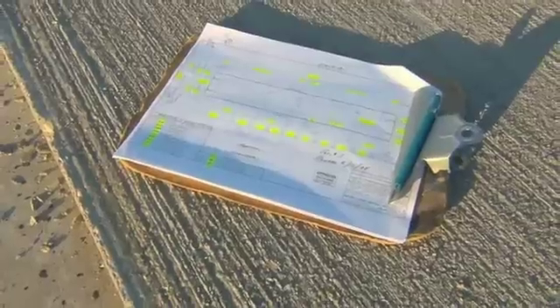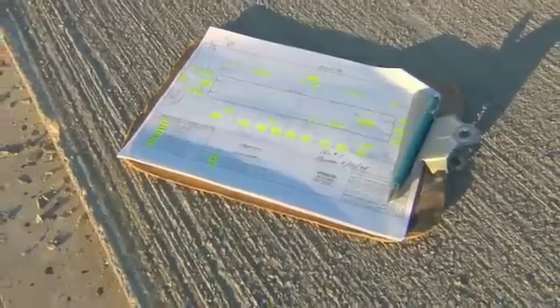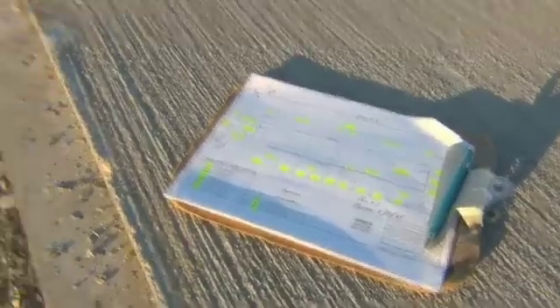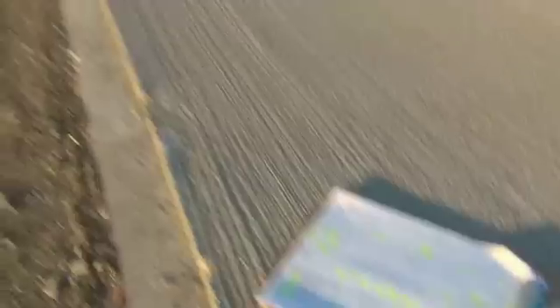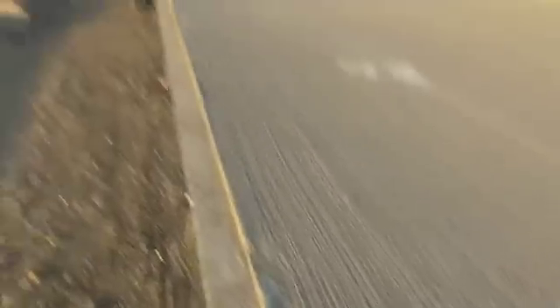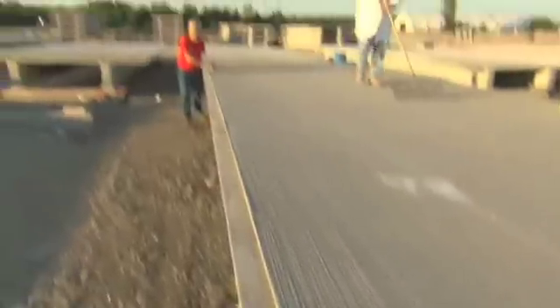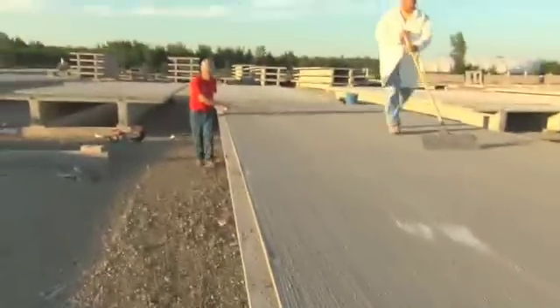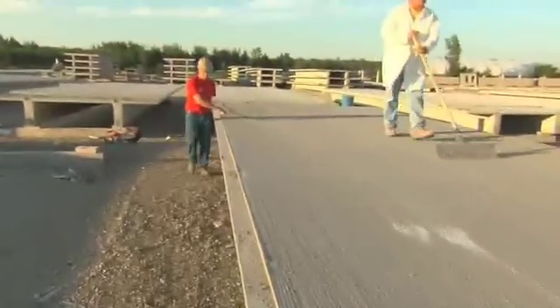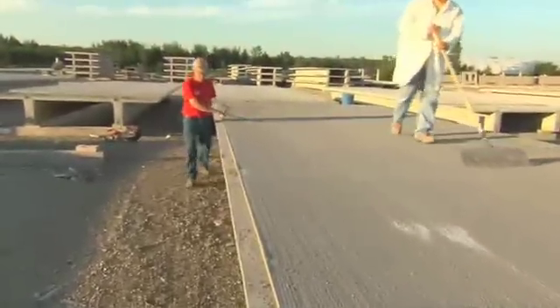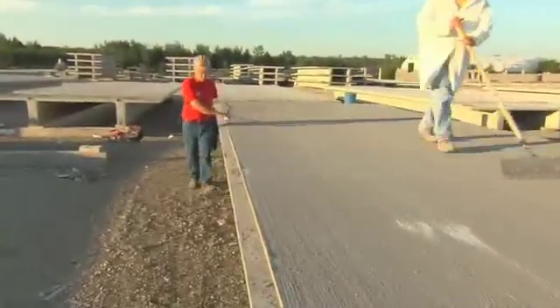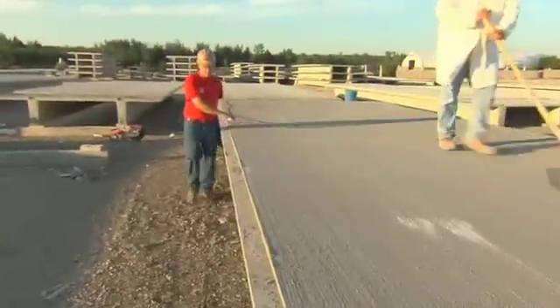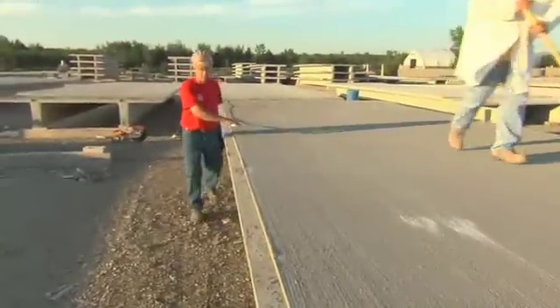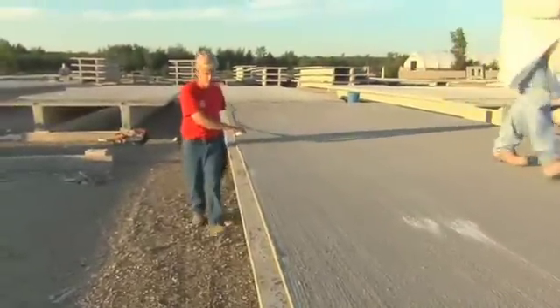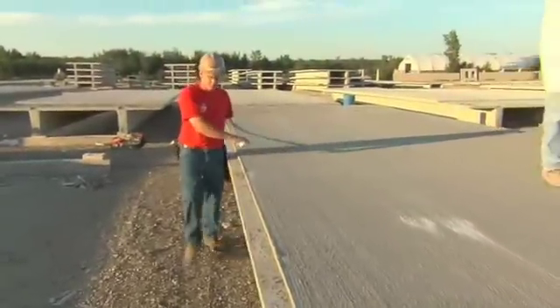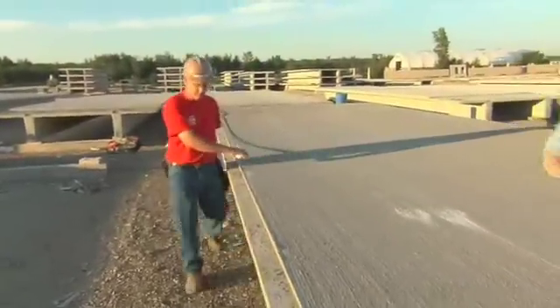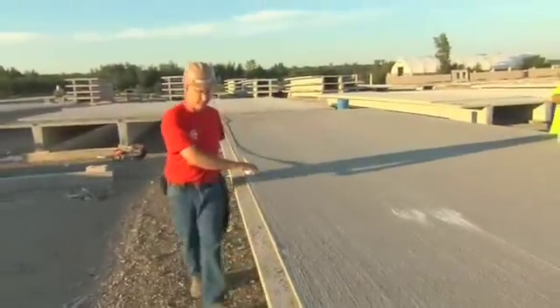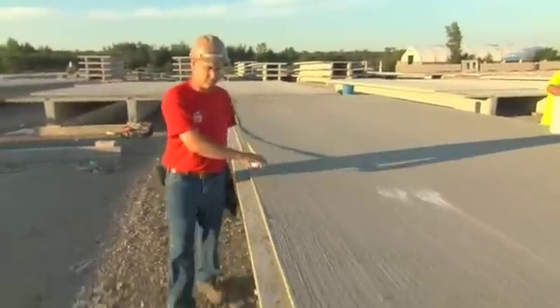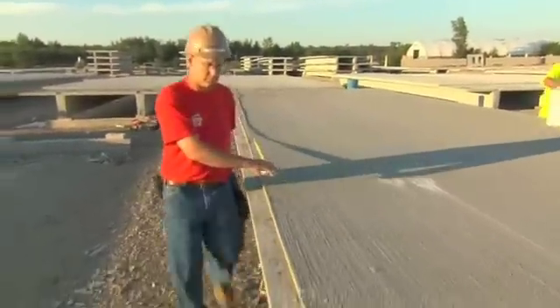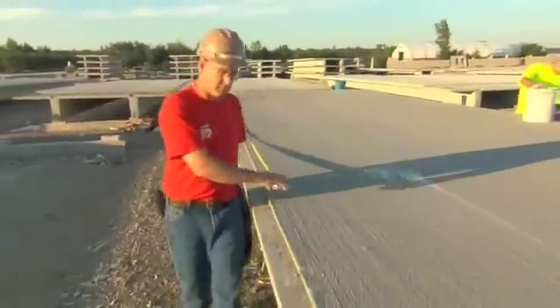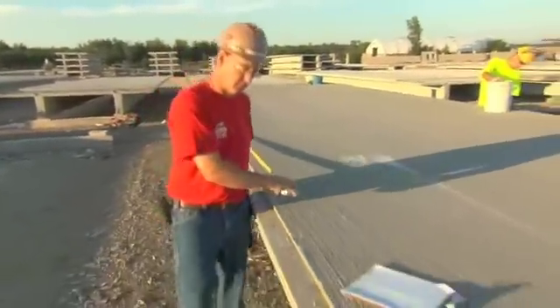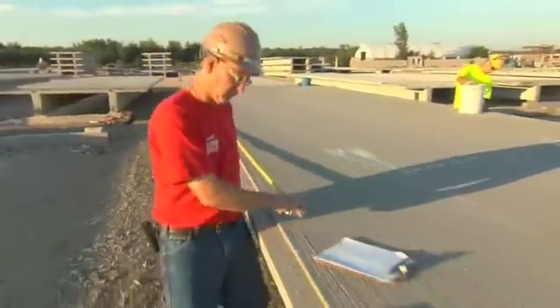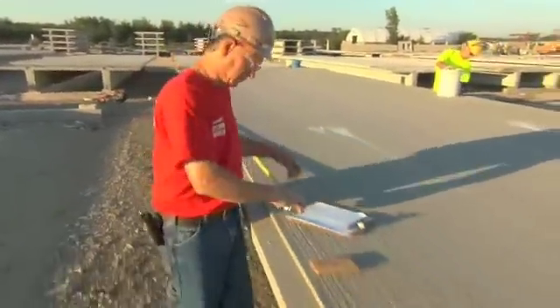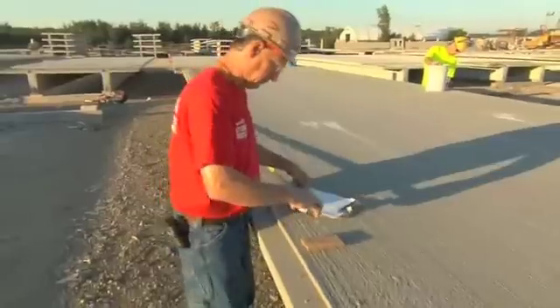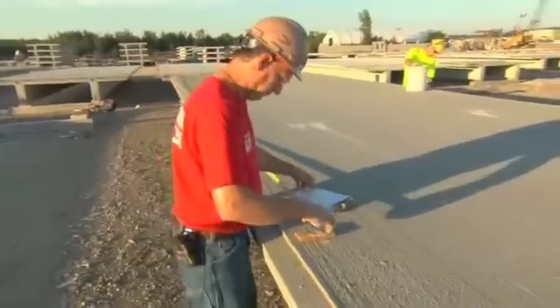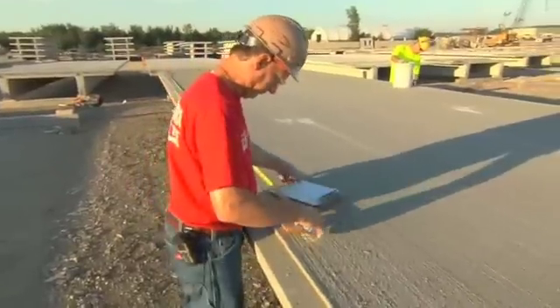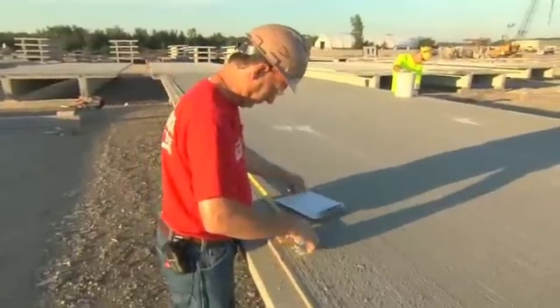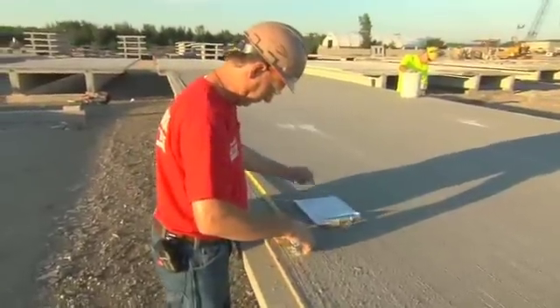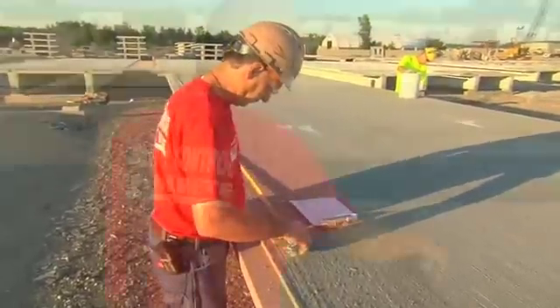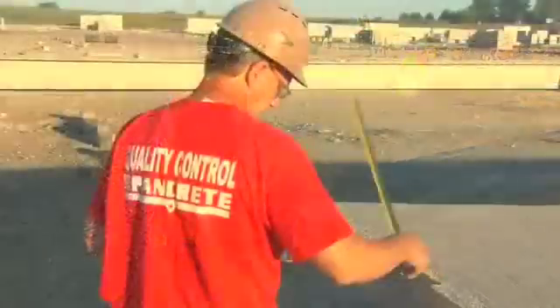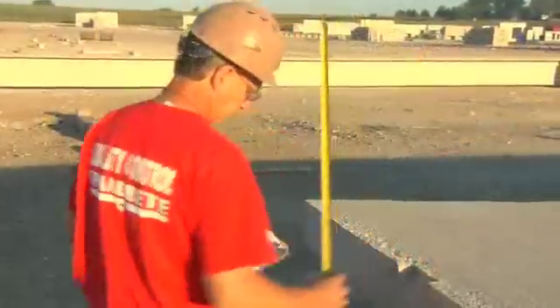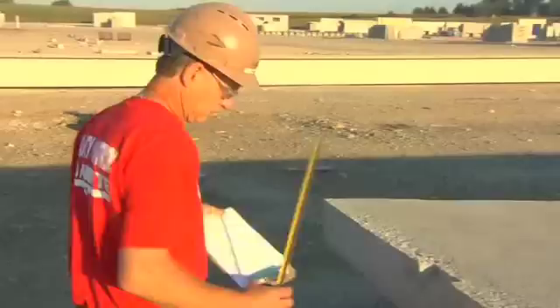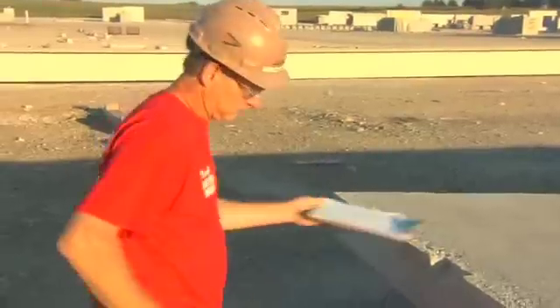When I first get back there, I go and check the length of the piece and verify that it is within a tolerance of probably a quarter inch or so. I check the width, we check the vectors, we check the electrical block-outs.